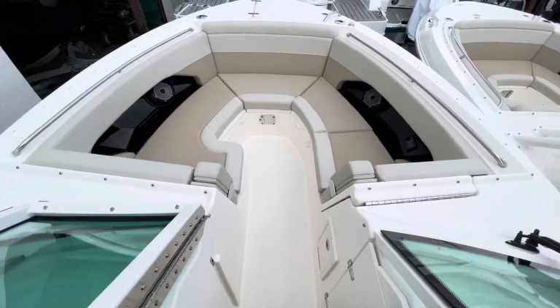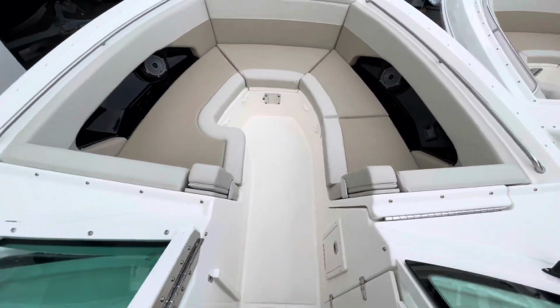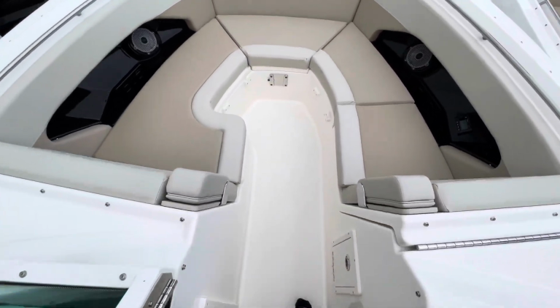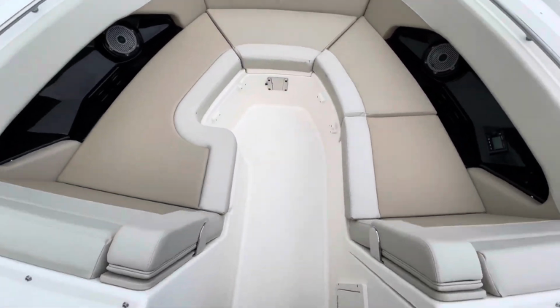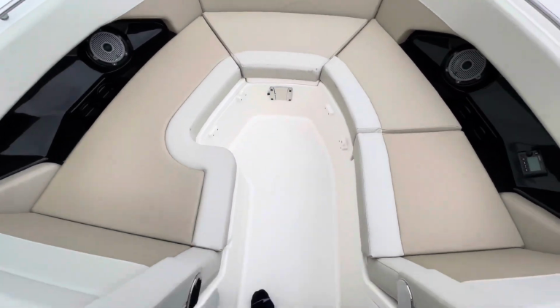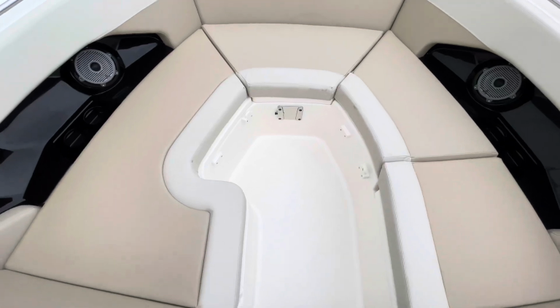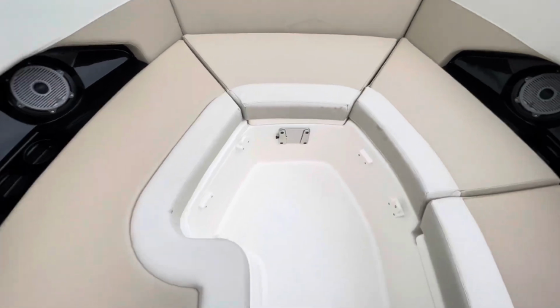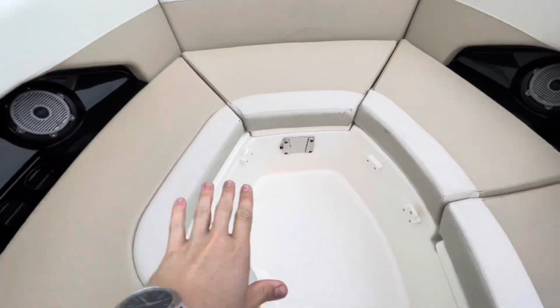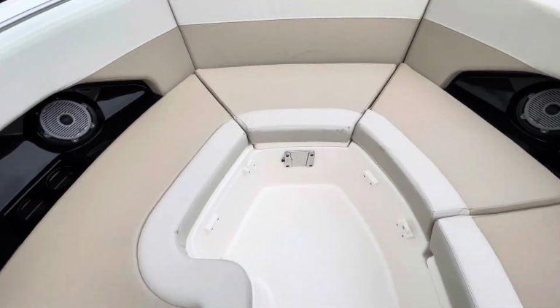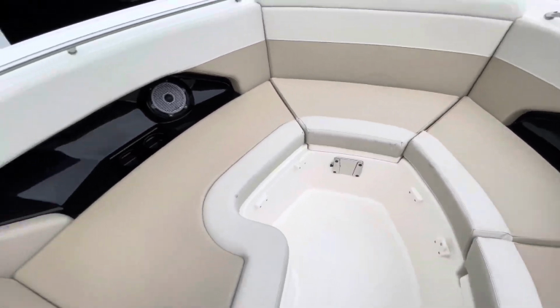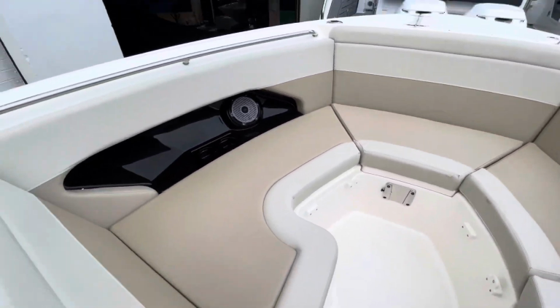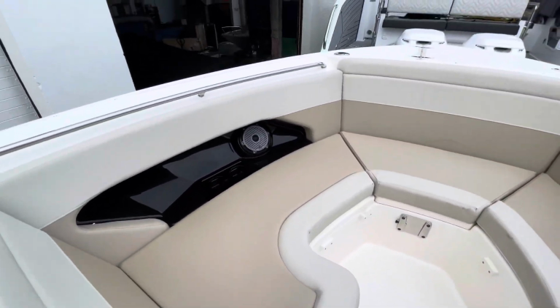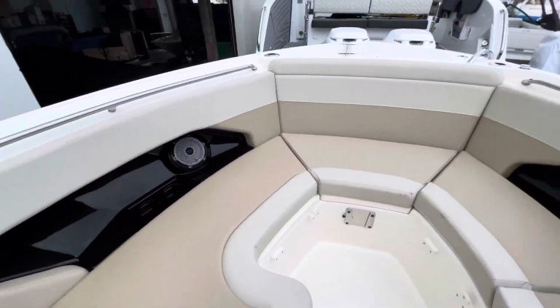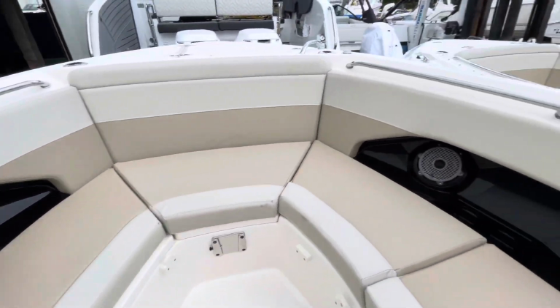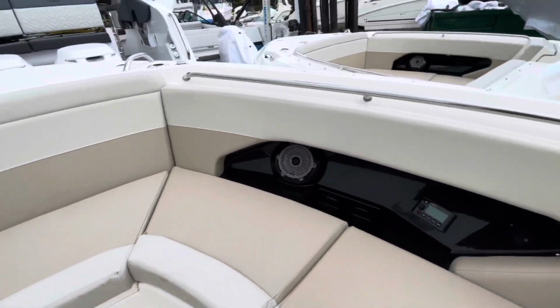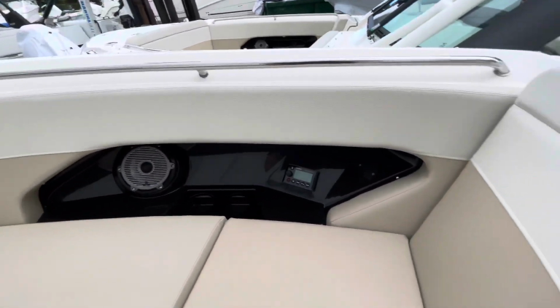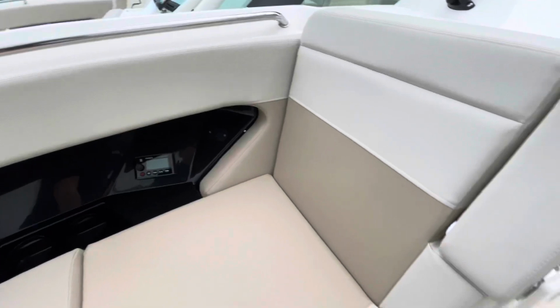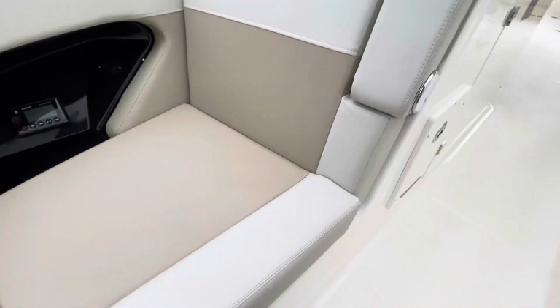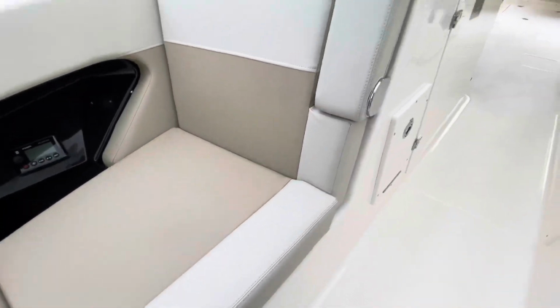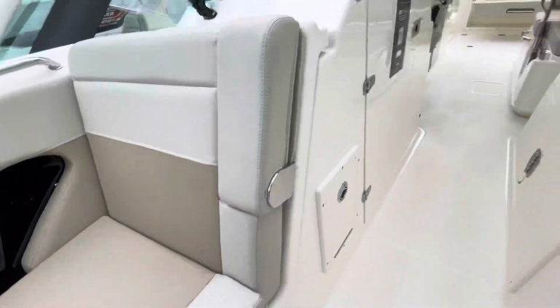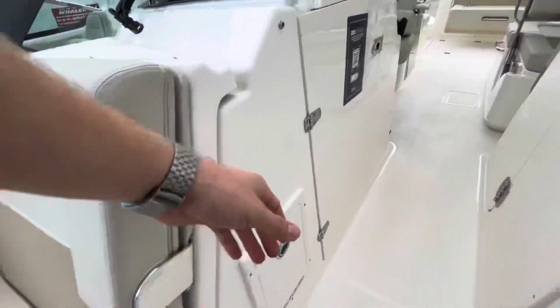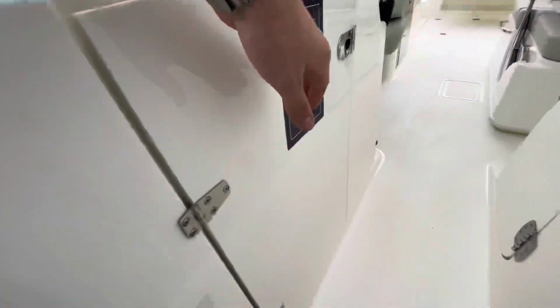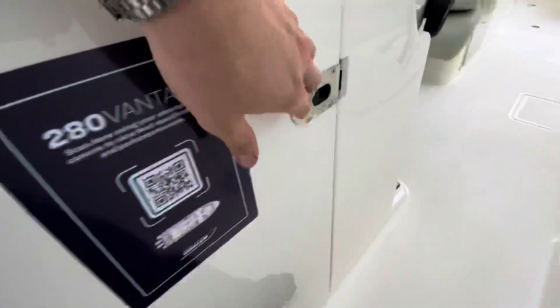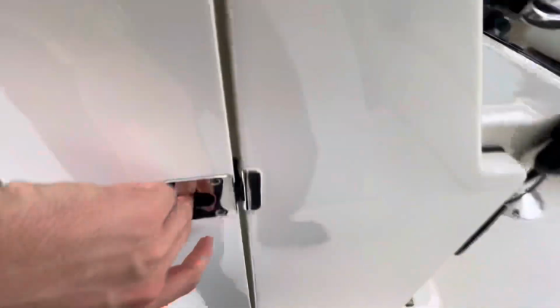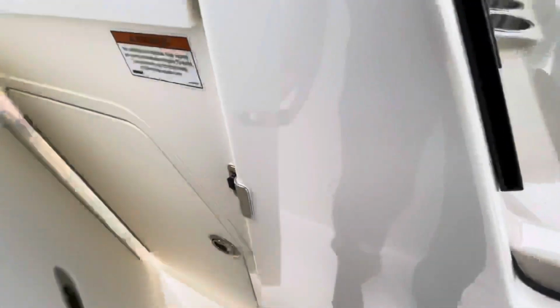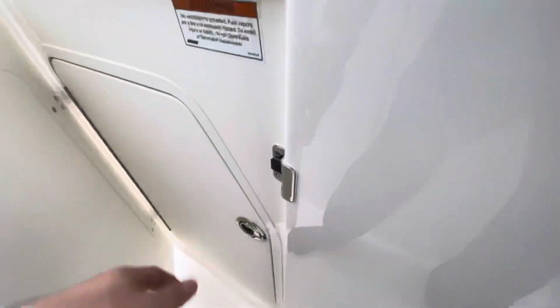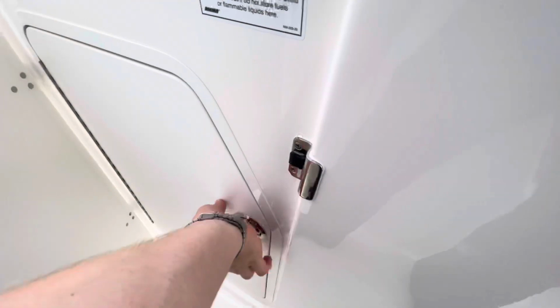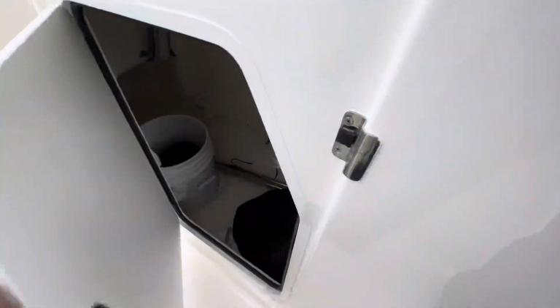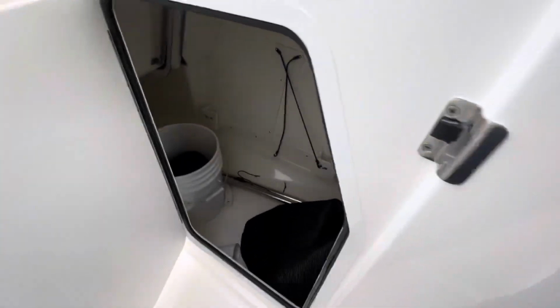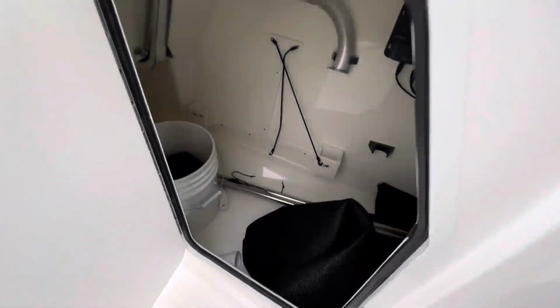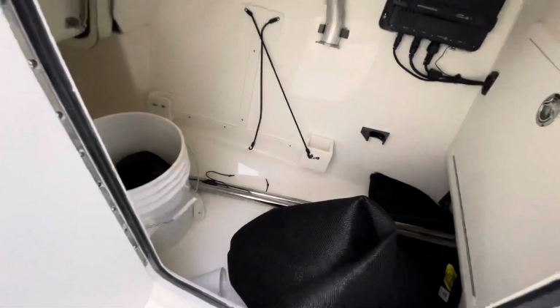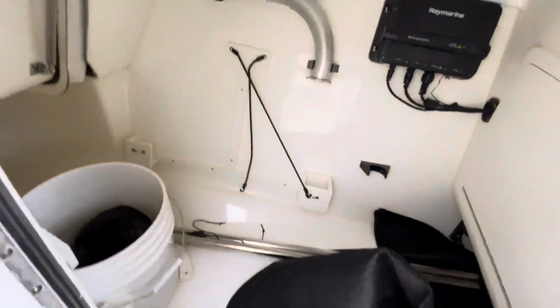Up front there's a nice bow riding area with a filler cushion and a table that can make the whole area a sun lounge, along with JL Audio speakers. Over on the side we have a big storage area and the captain's console.